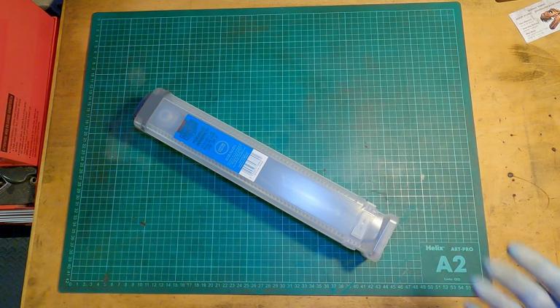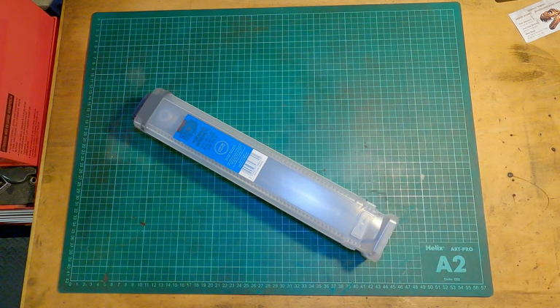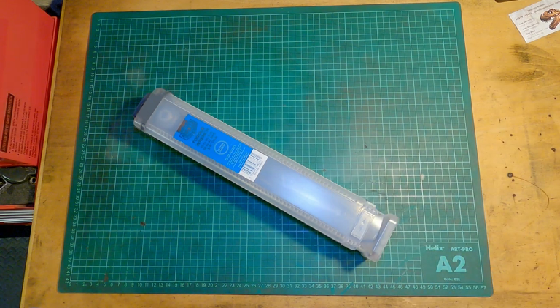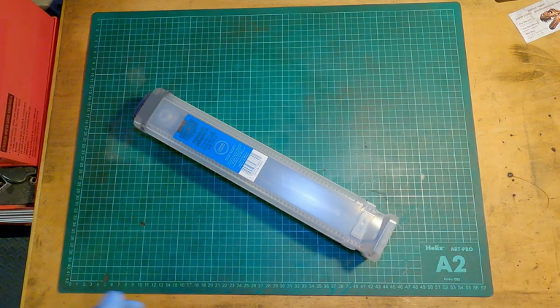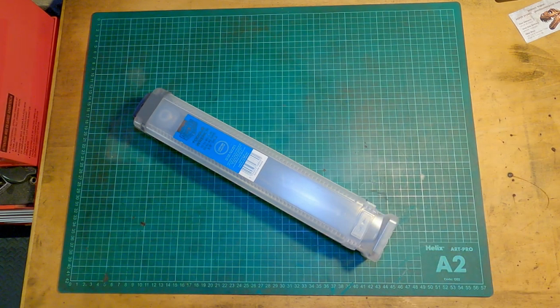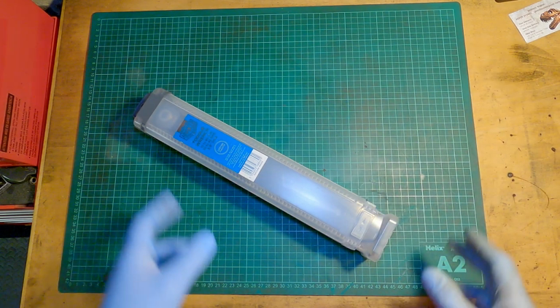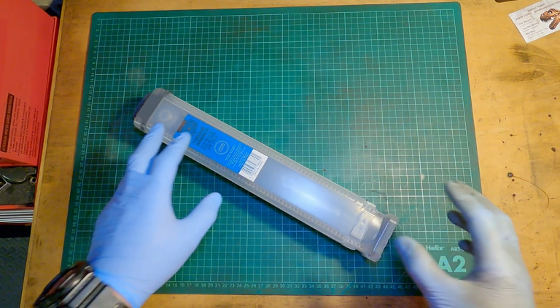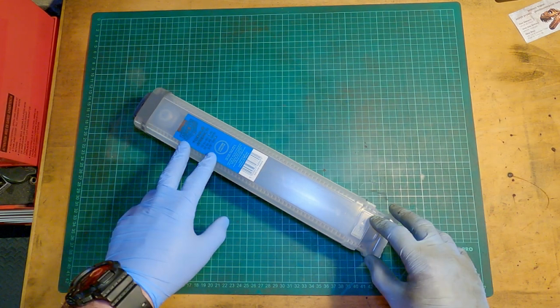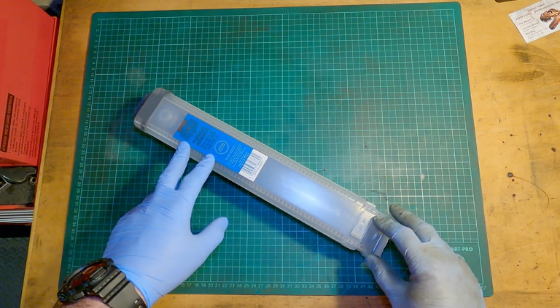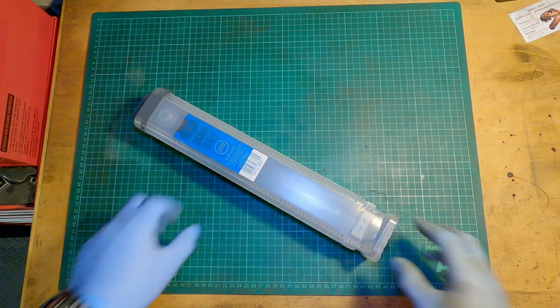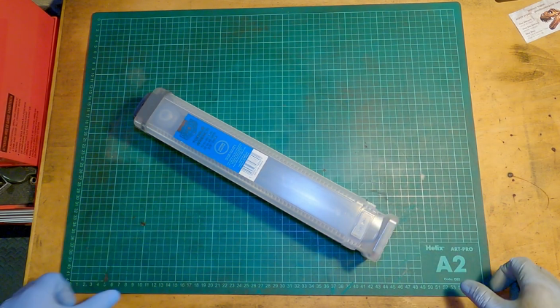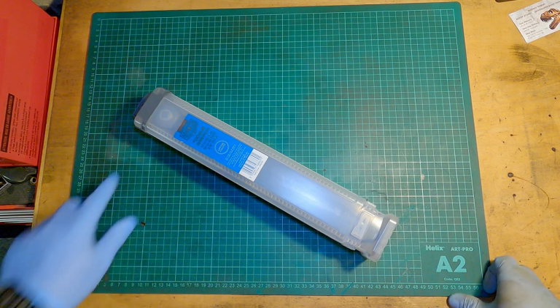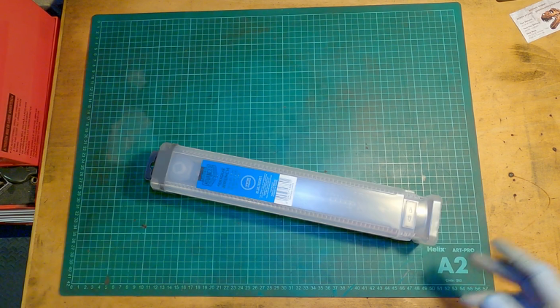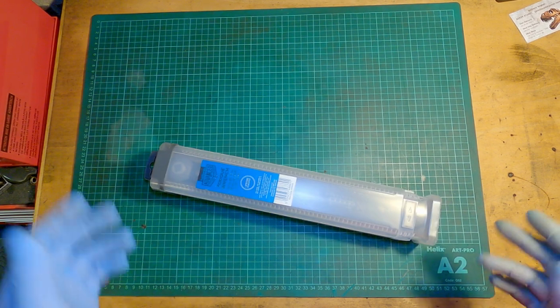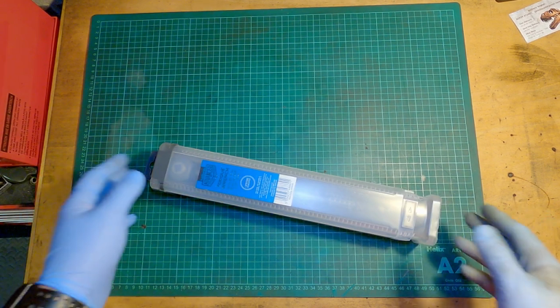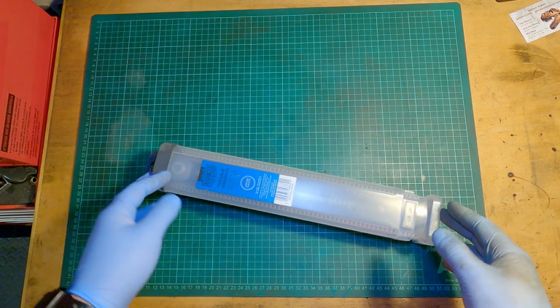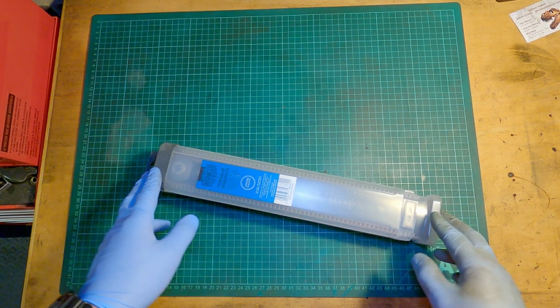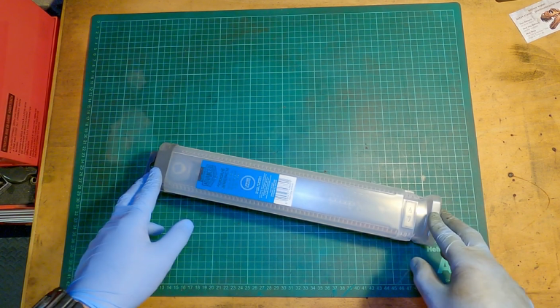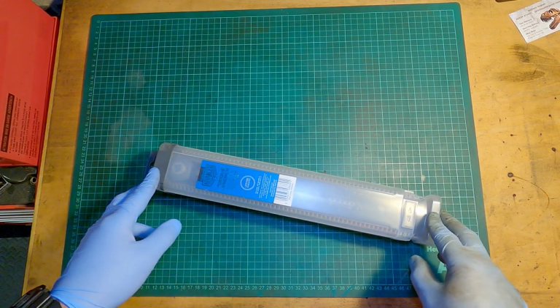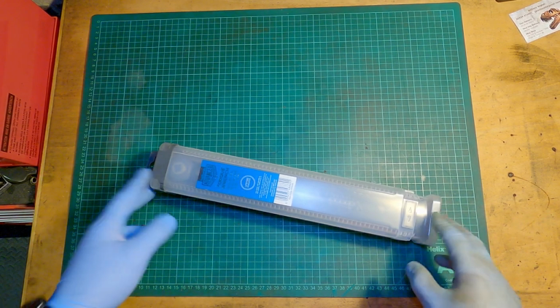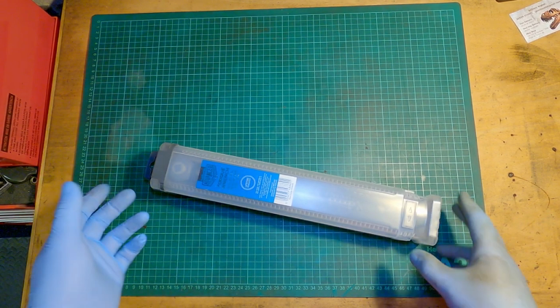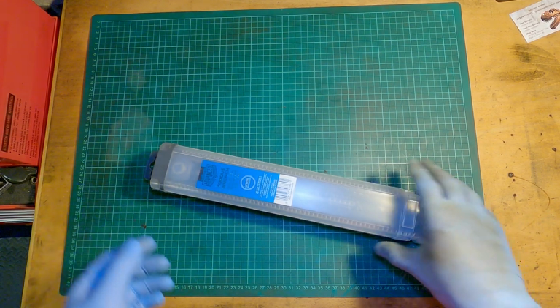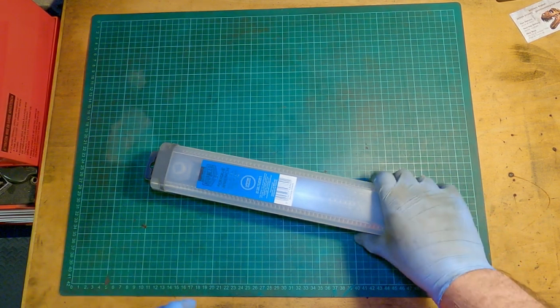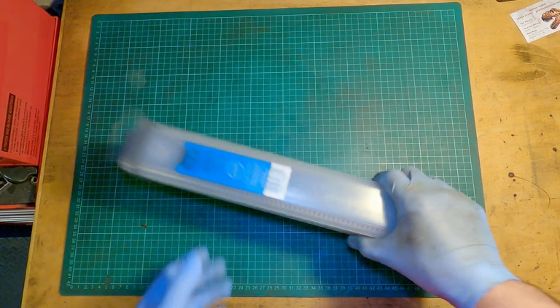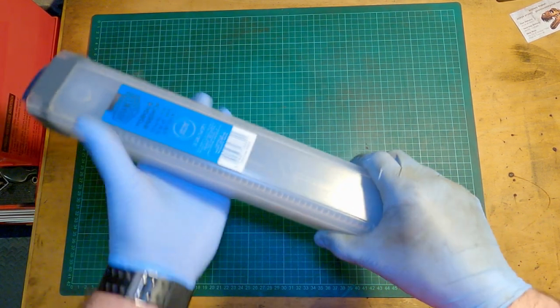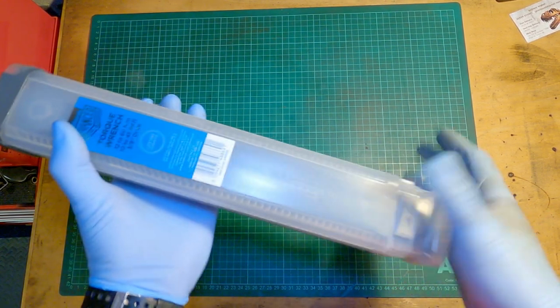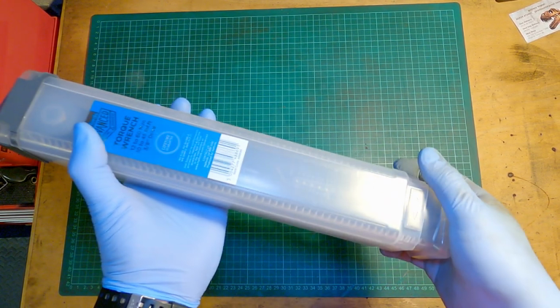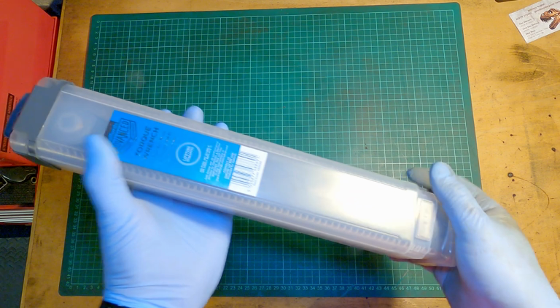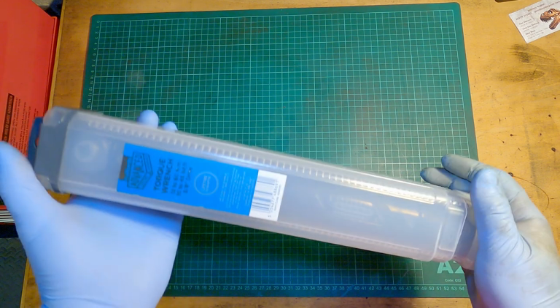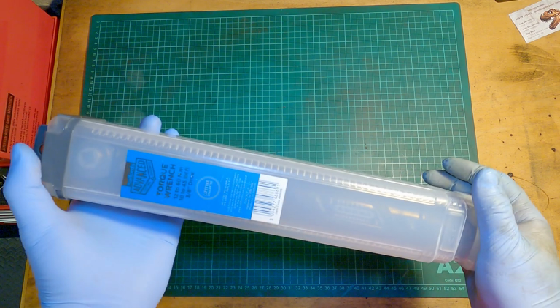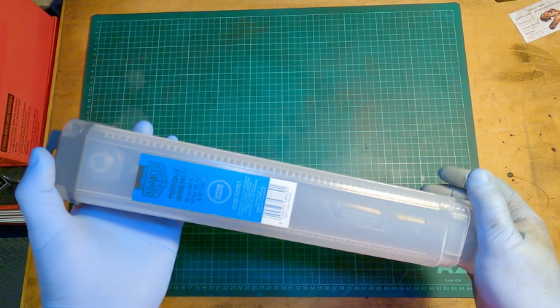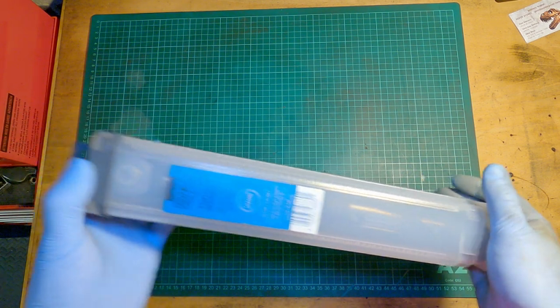As you've already seen in the title, it's a Halfords torque wrench. I should start by saying this is not a sponsored video — I bought this torque wrench because I needed it. And here it is.